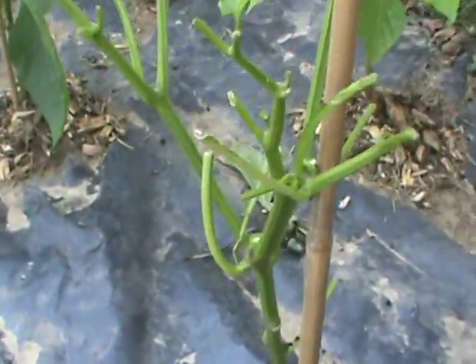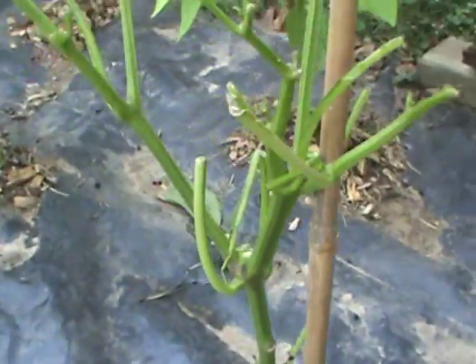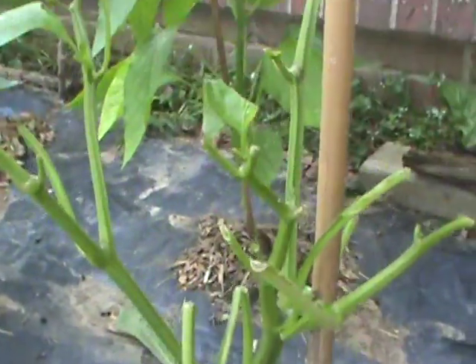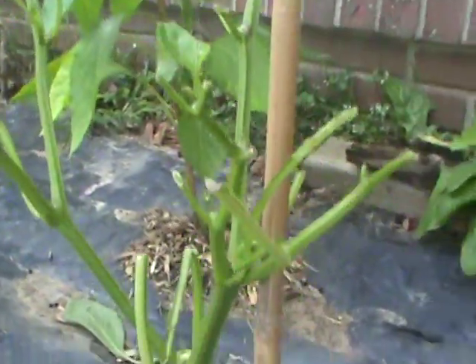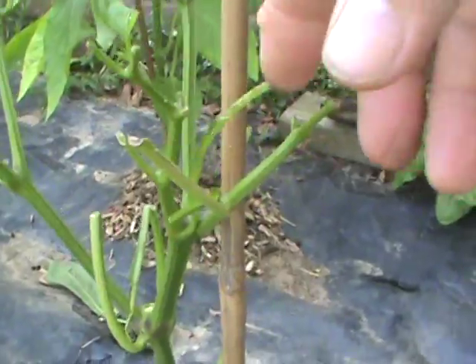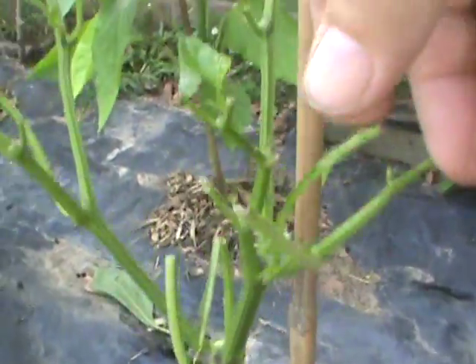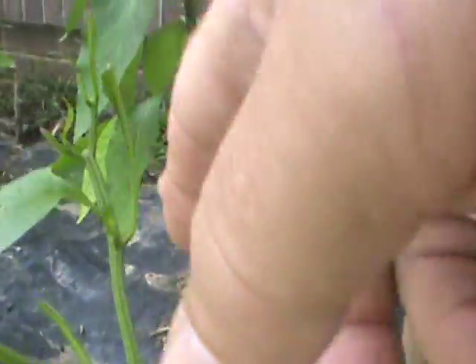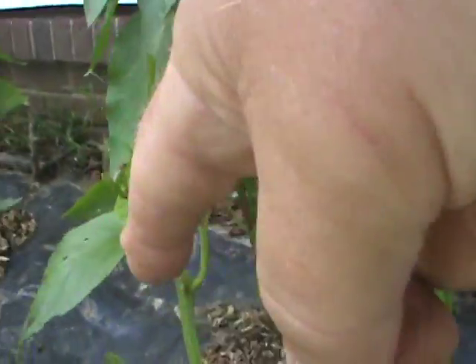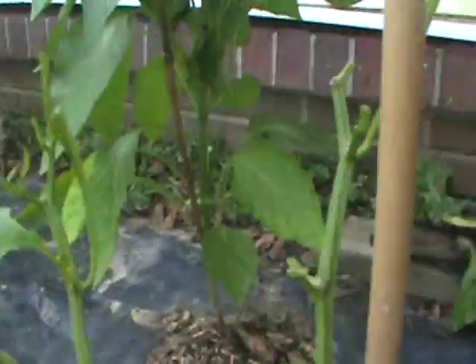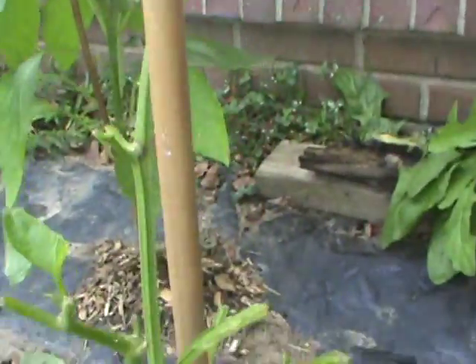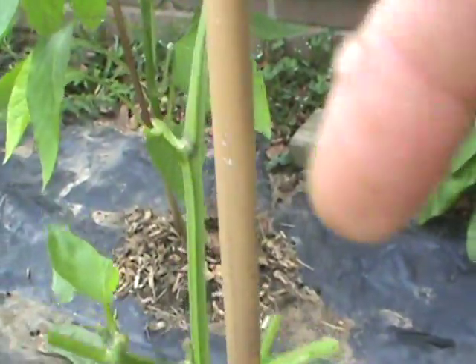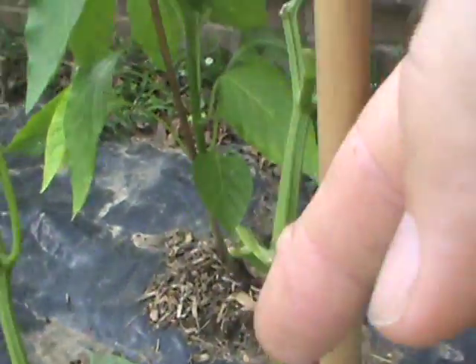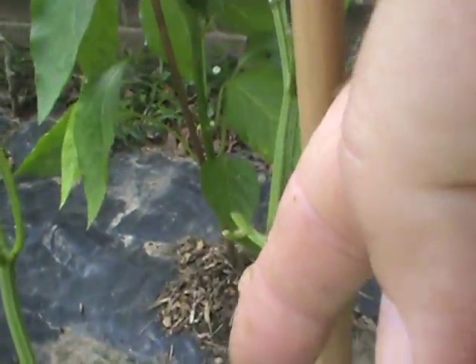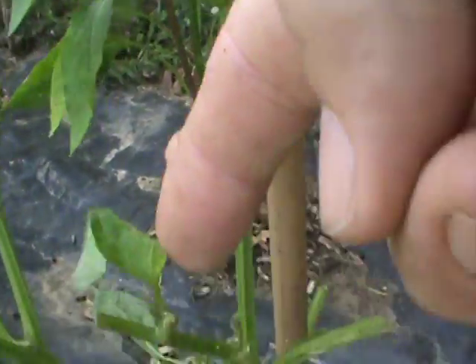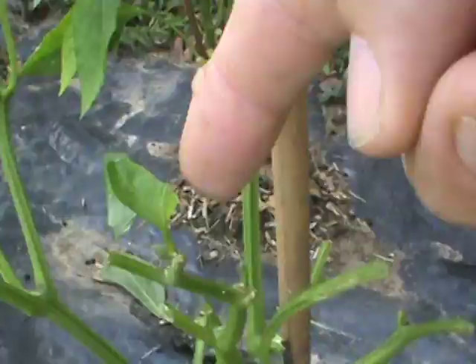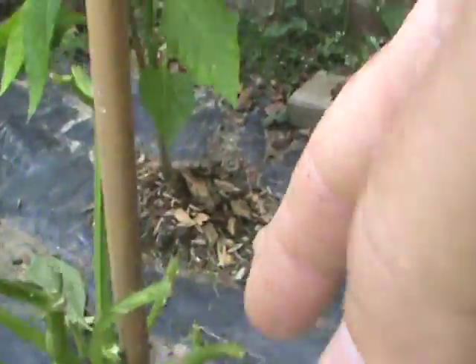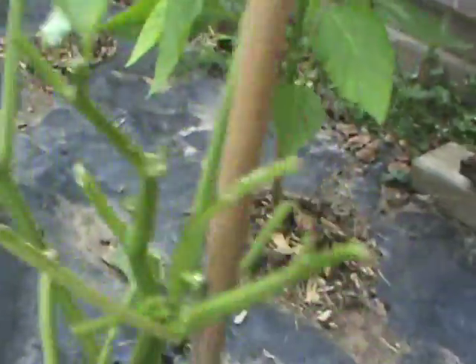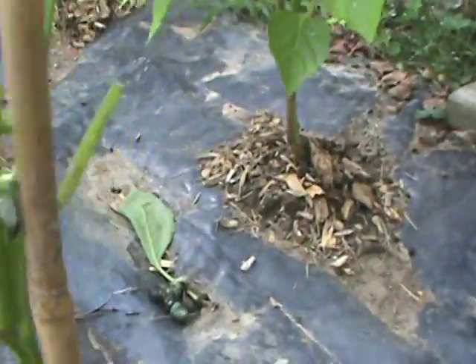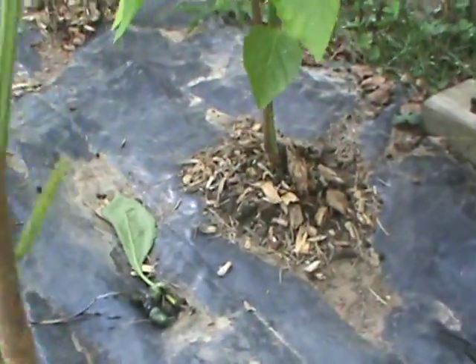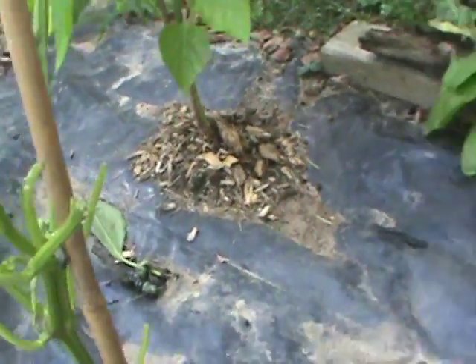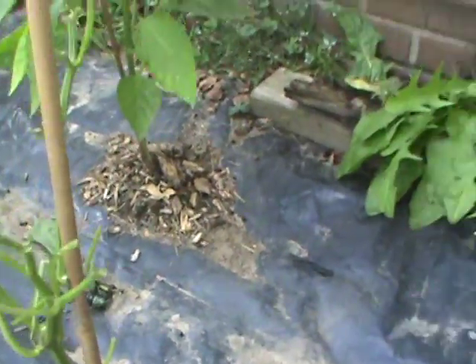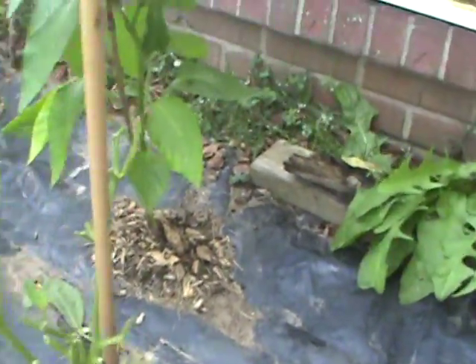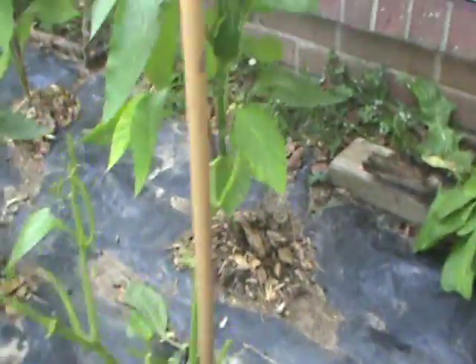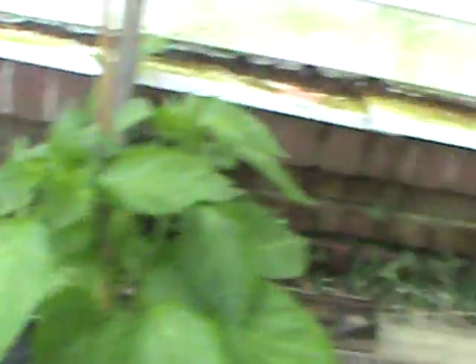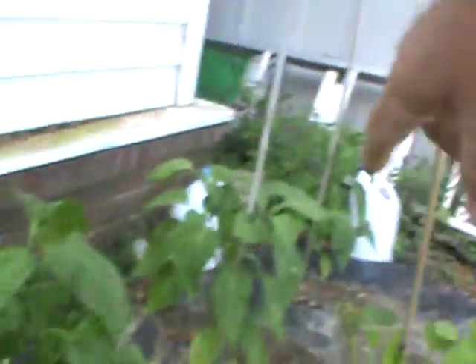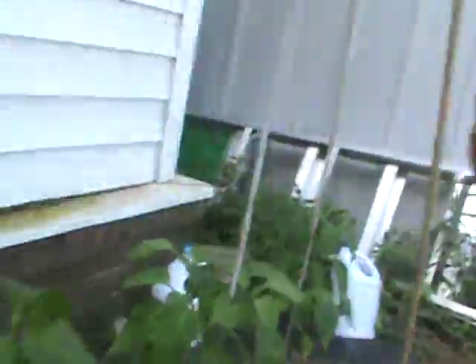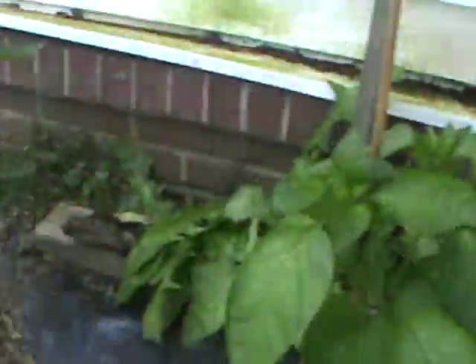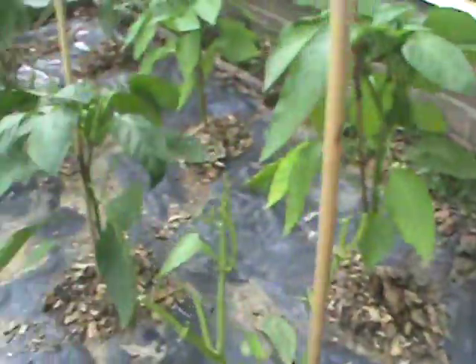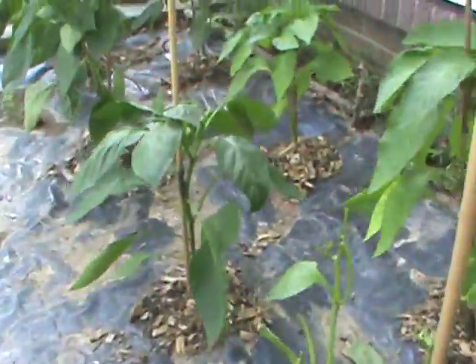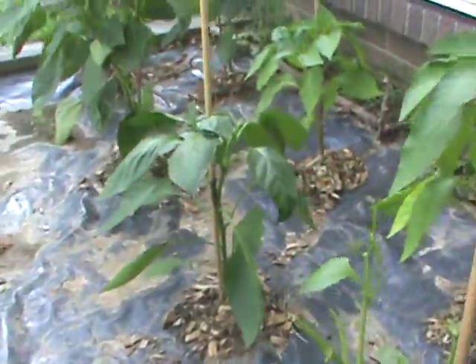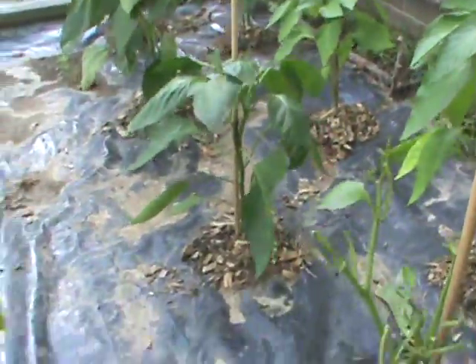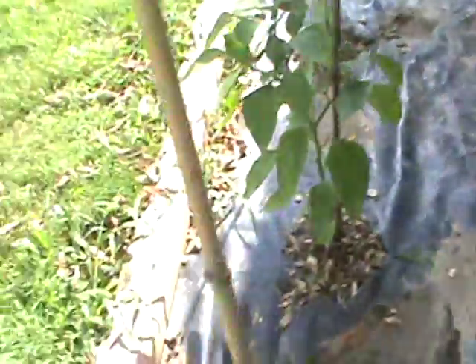Look at how it ate everything — there's a partial leaf right here, but everything else has been eaten off. We killed that sucker last night. Yesterday we saw another one — we broke a leaf off on it, wasn't even a full leaf — a smaller one.